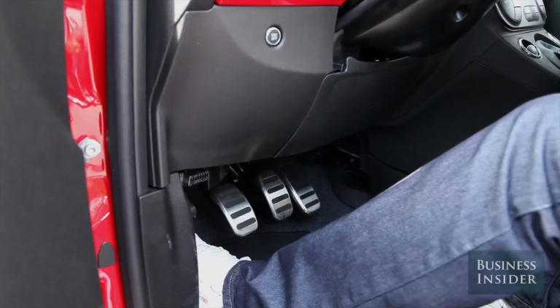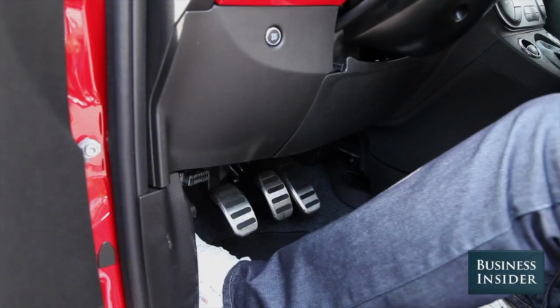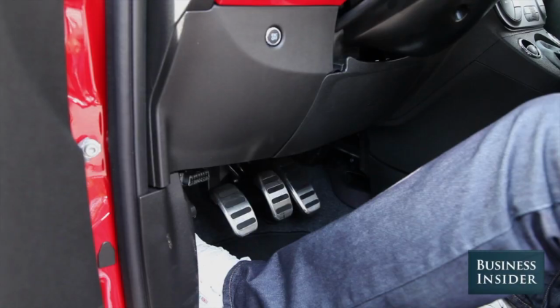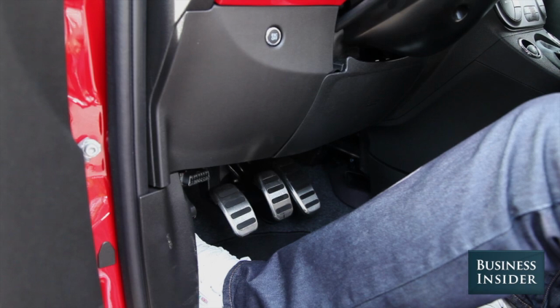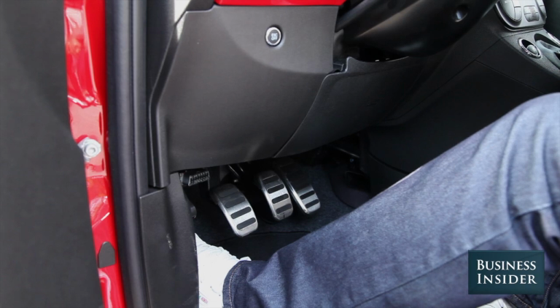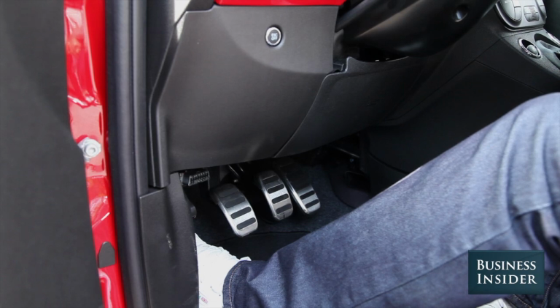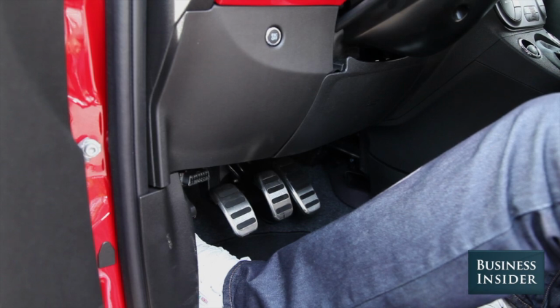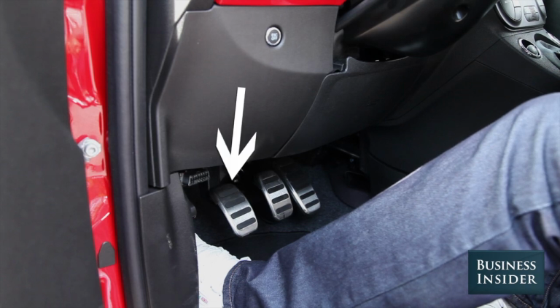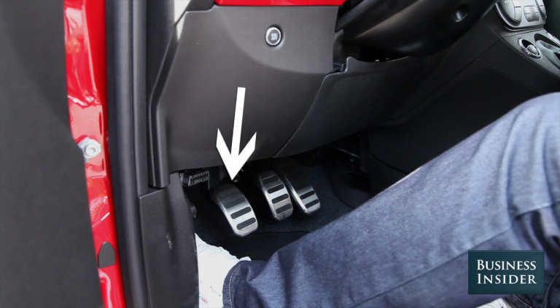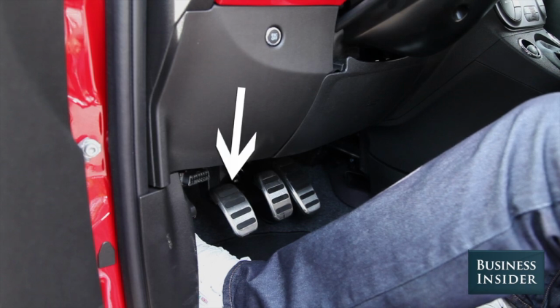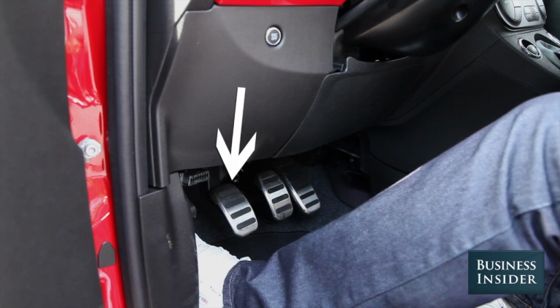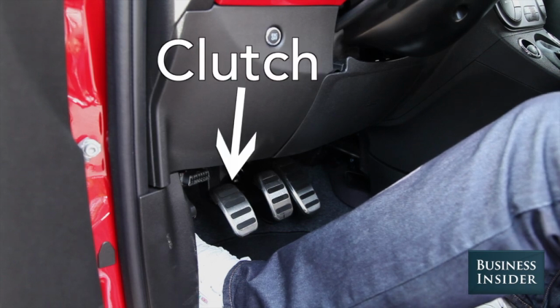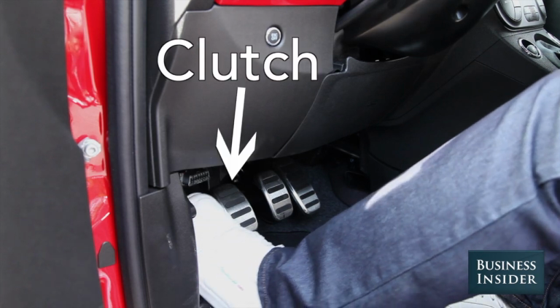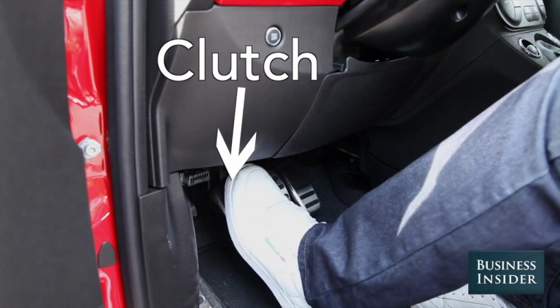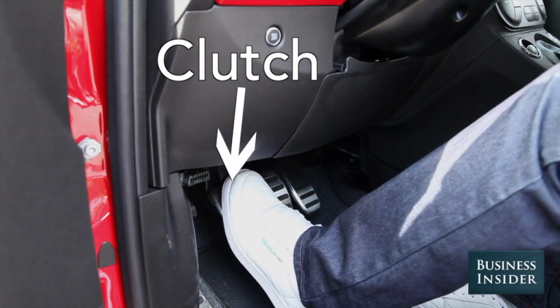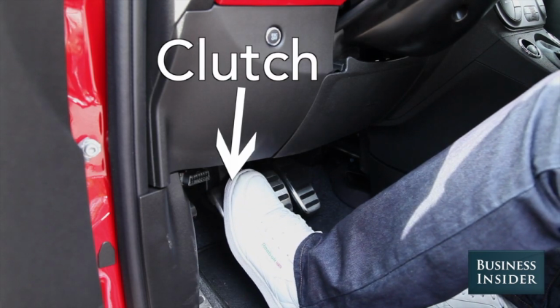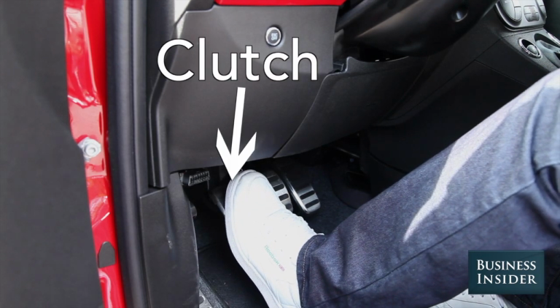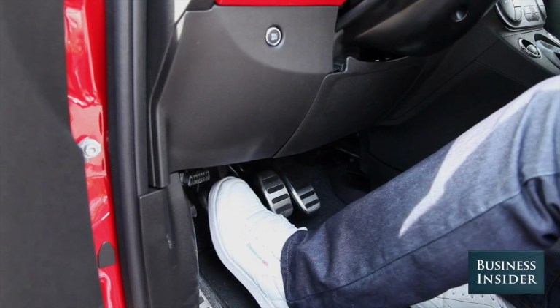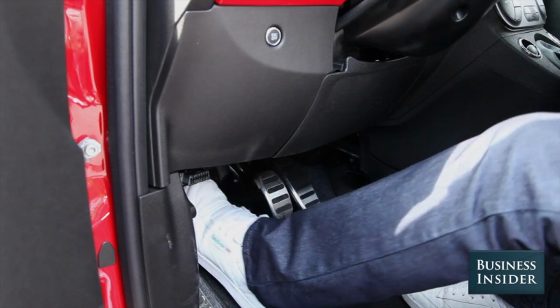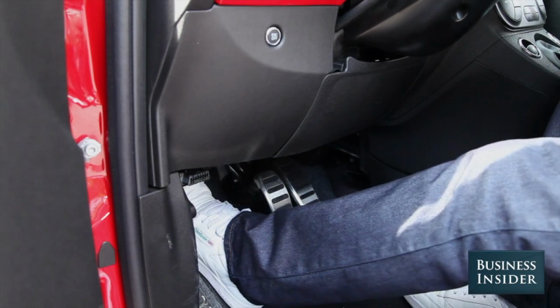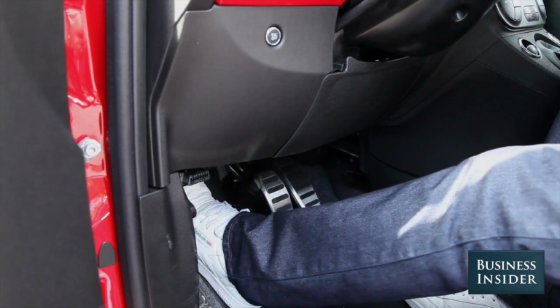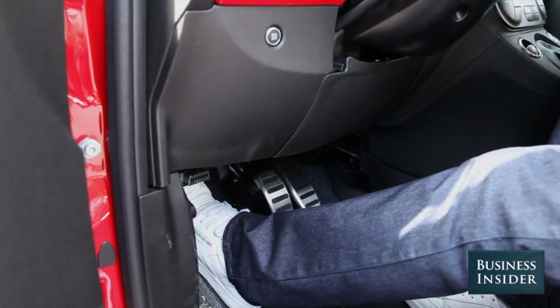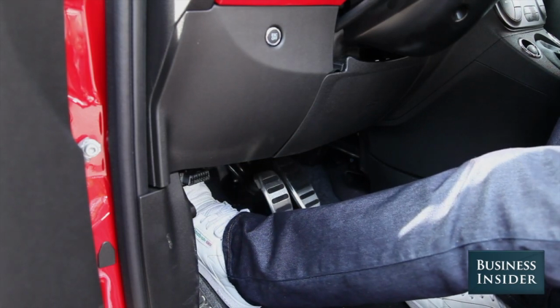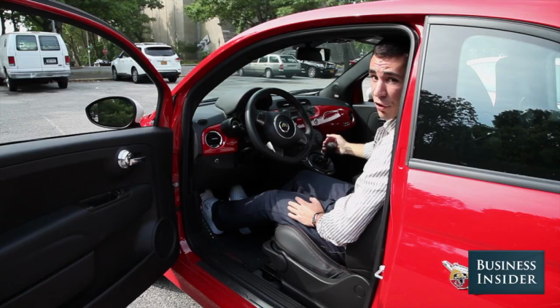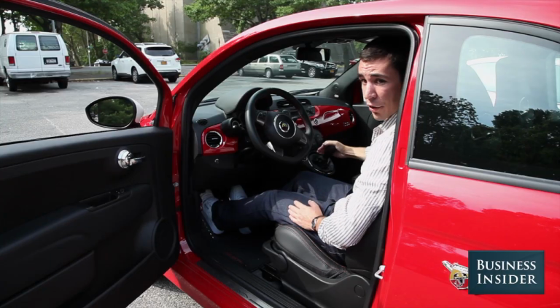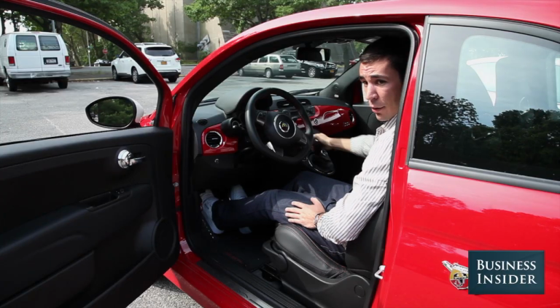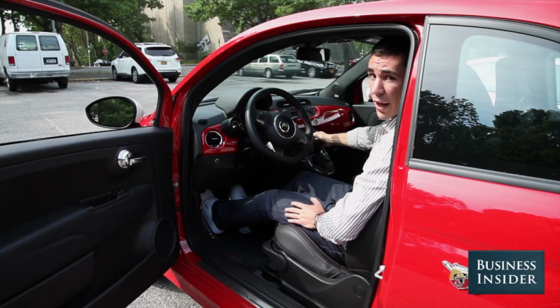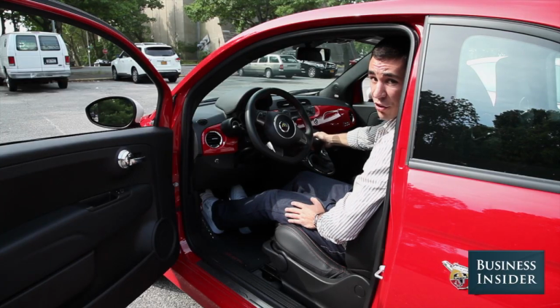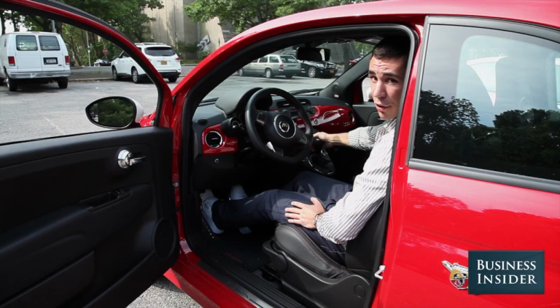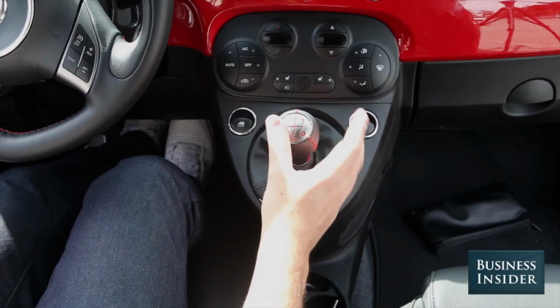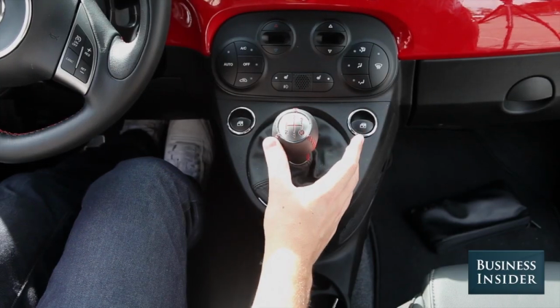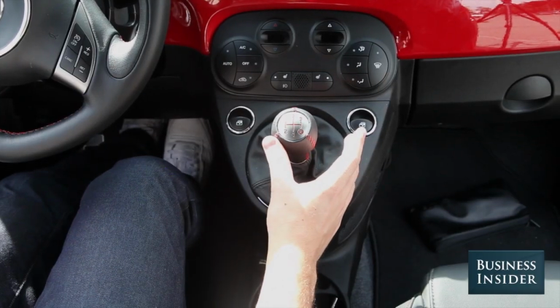For starters, you need to know what this does. This is the clutch, and you use it with your left foot. Stepping down on the clutch all the way lets you move the shifter and change gears.